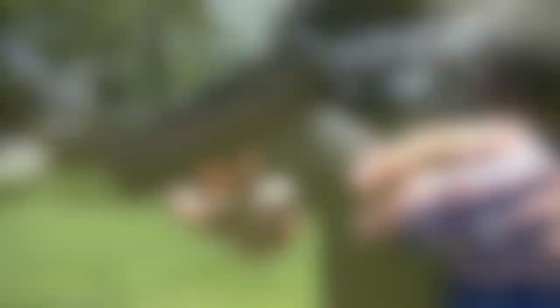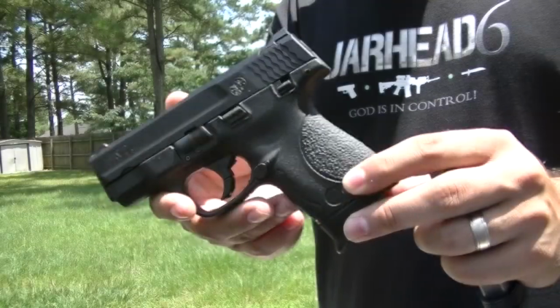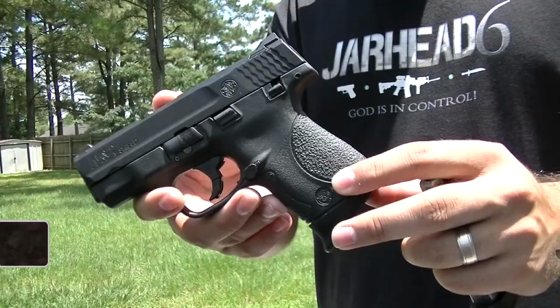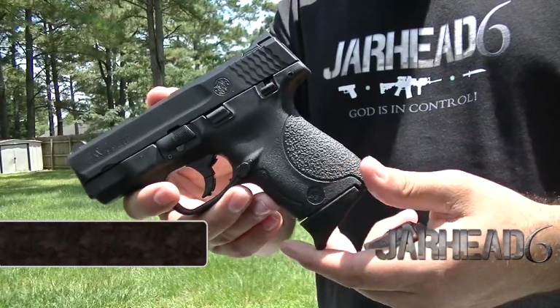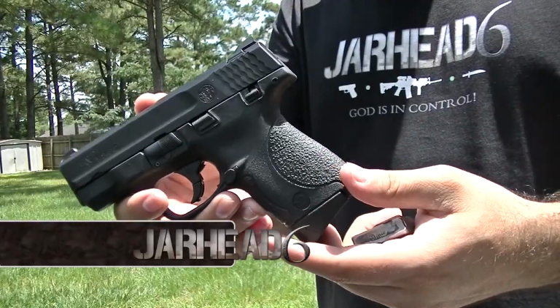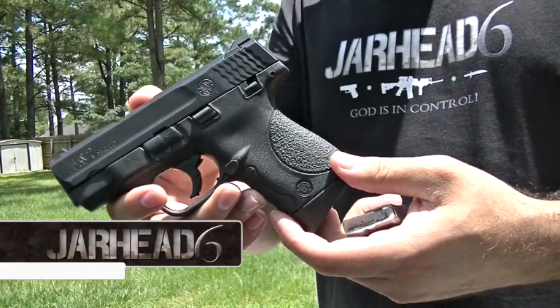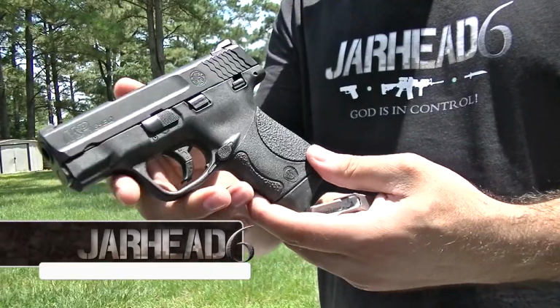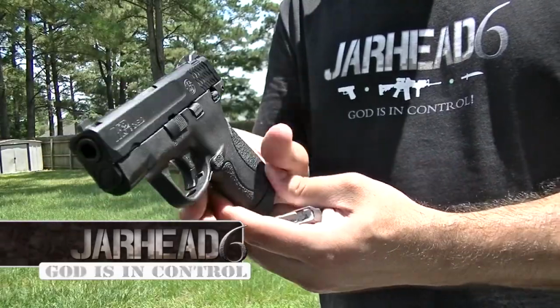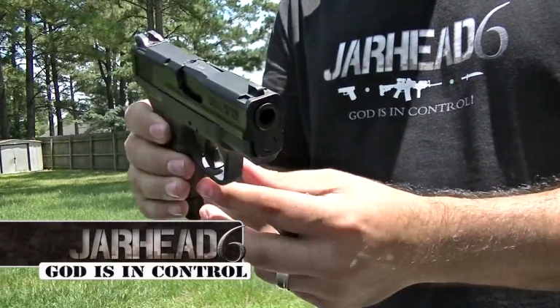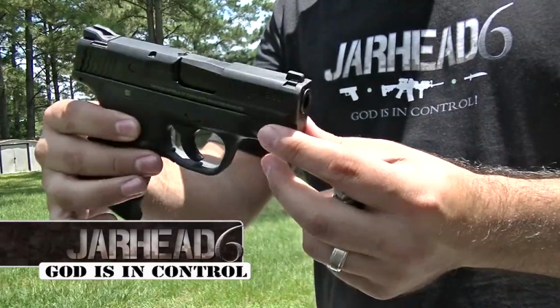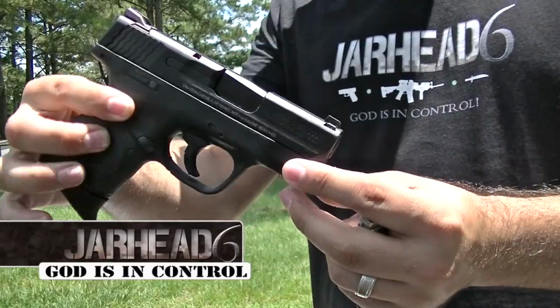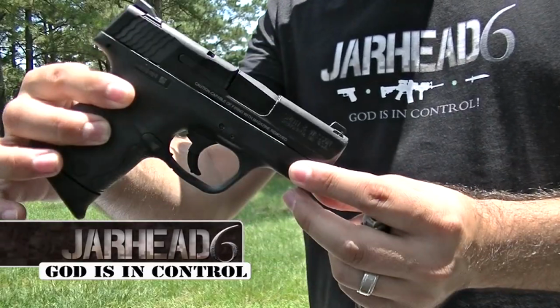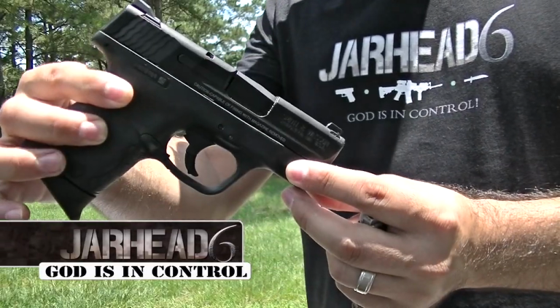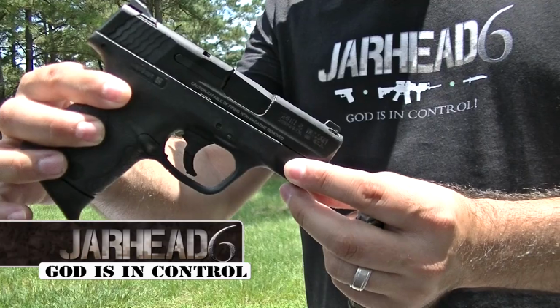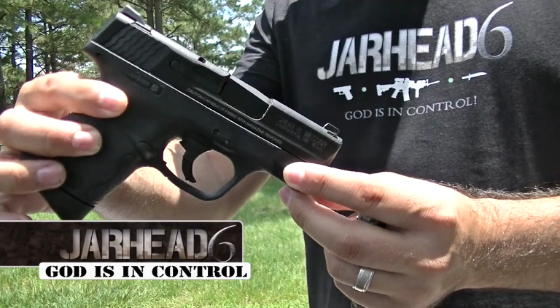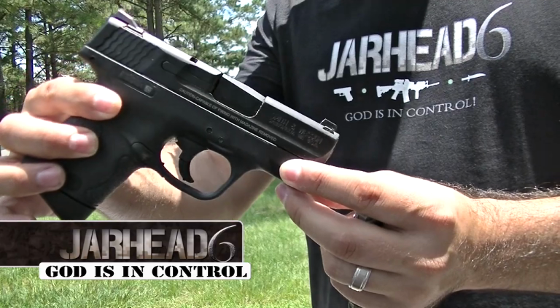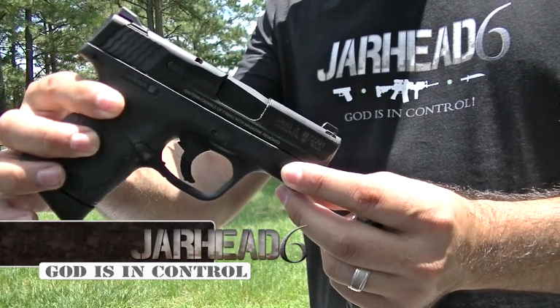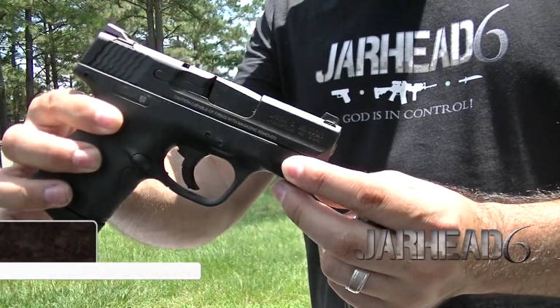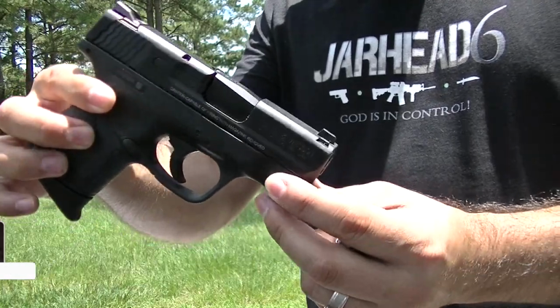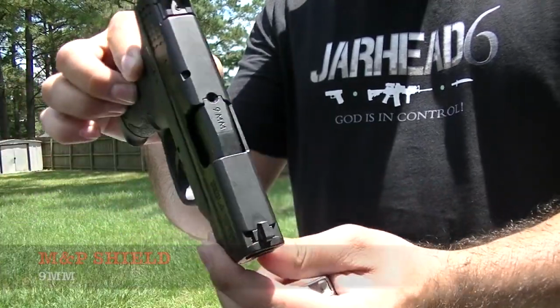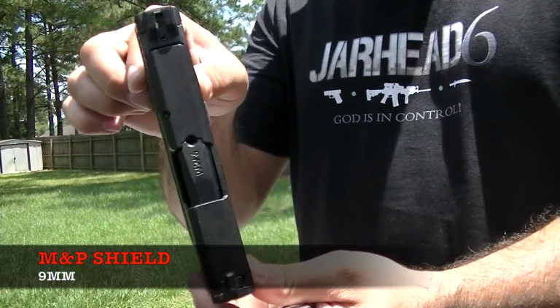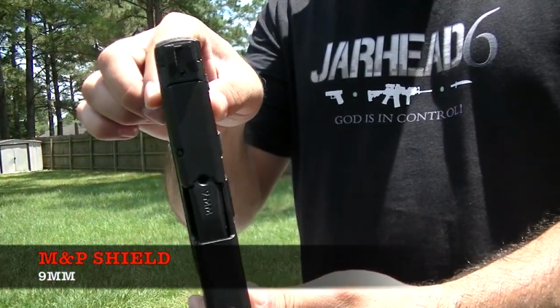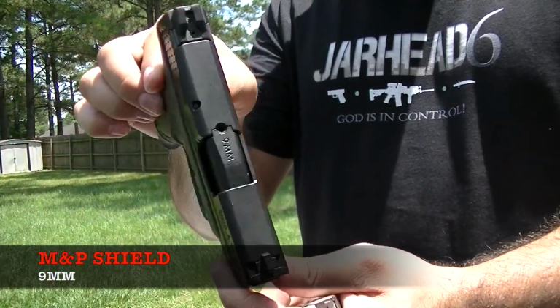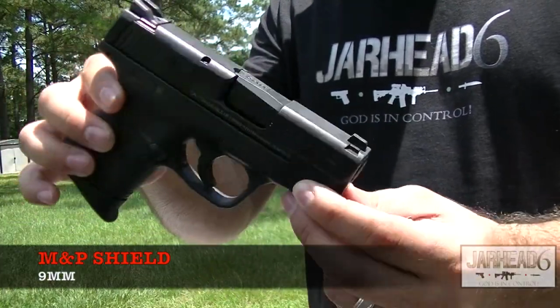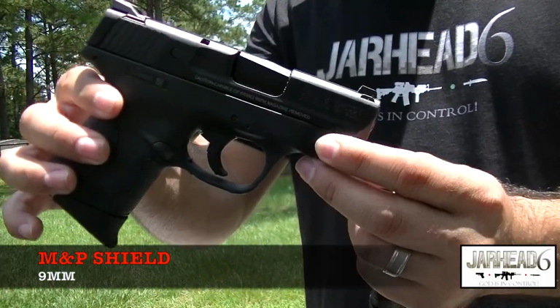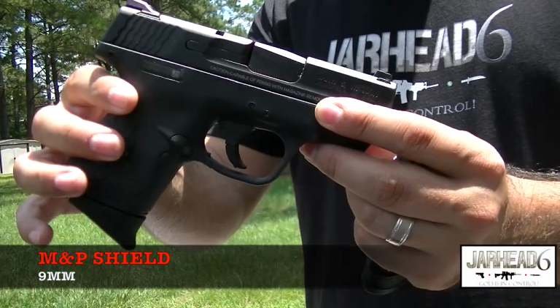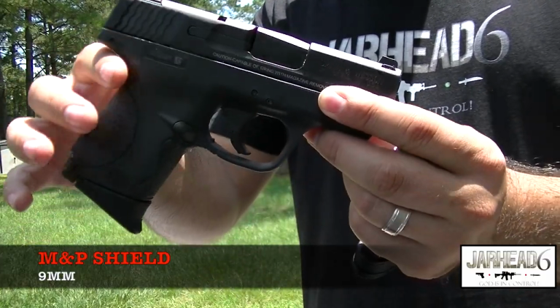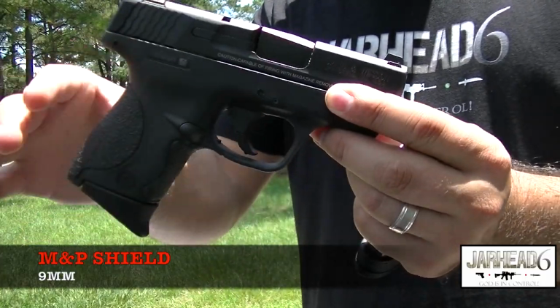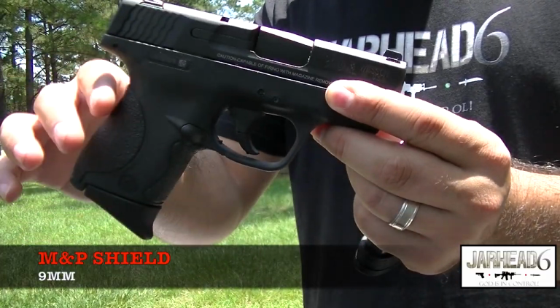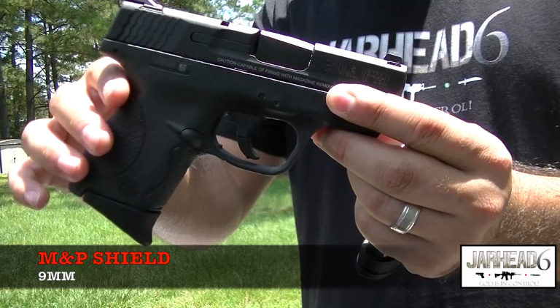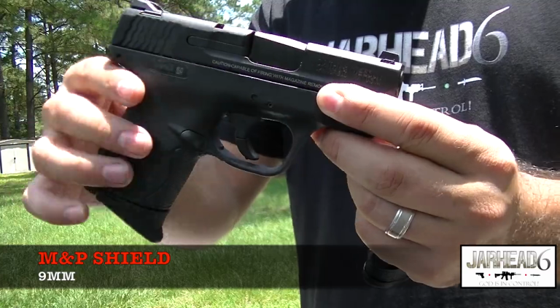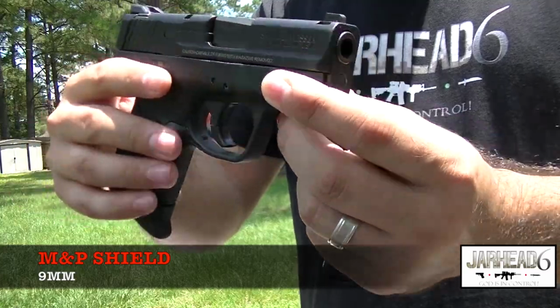Alright guys, so here it is — the MMP Shield 9mm. Now, it does come in 40mm as well, but I believe that you're going to be losing one round capacity if you select to go the 40 caliber.